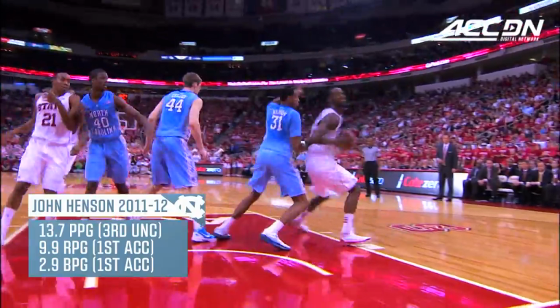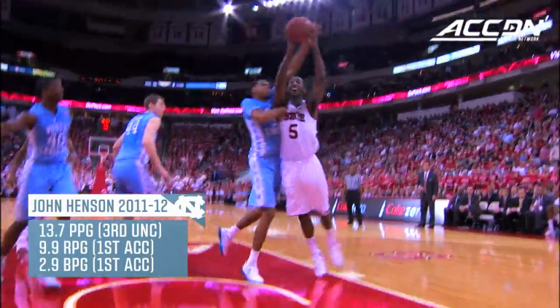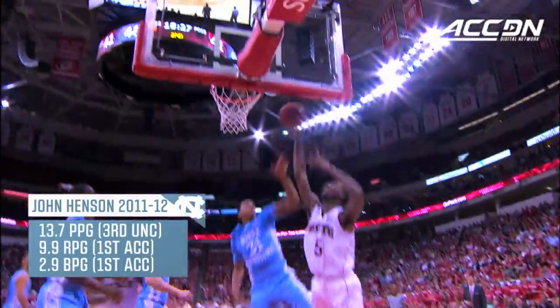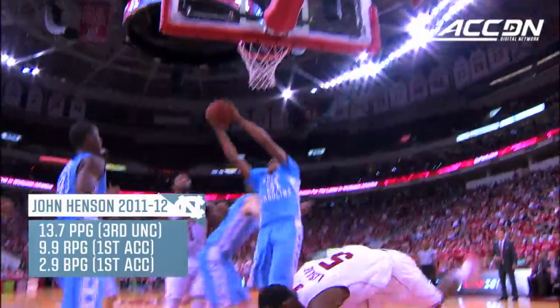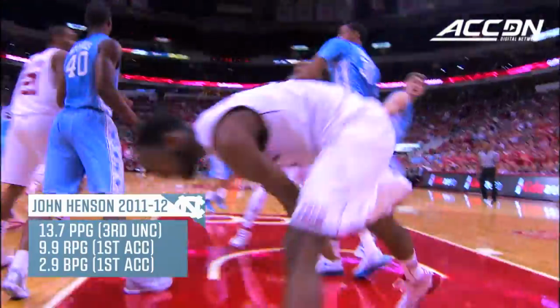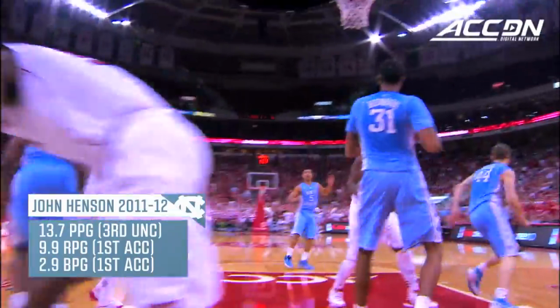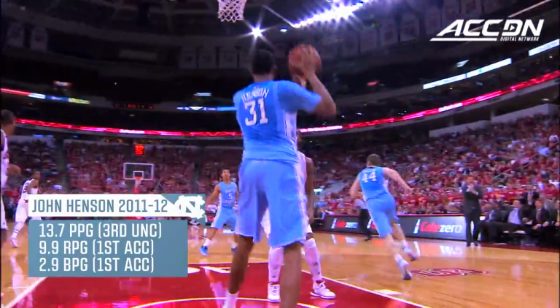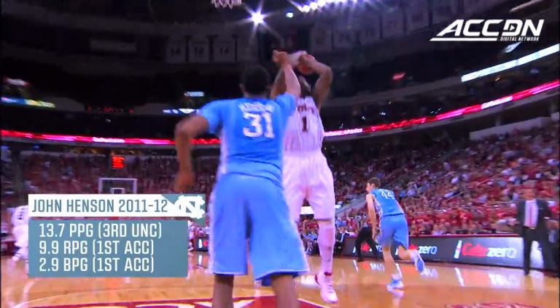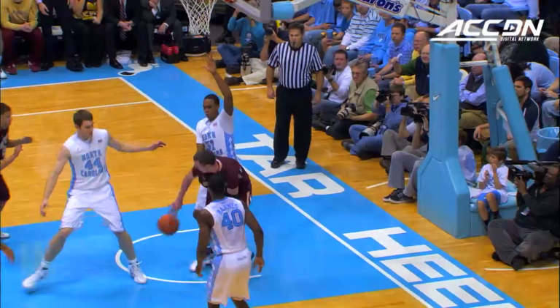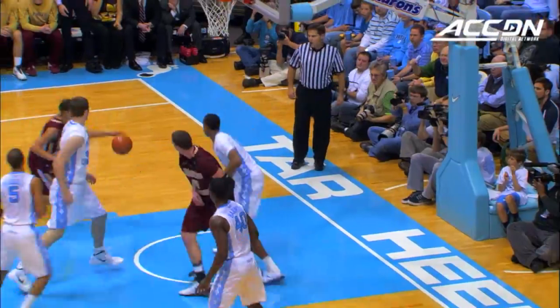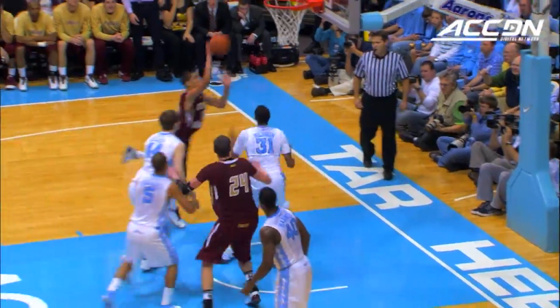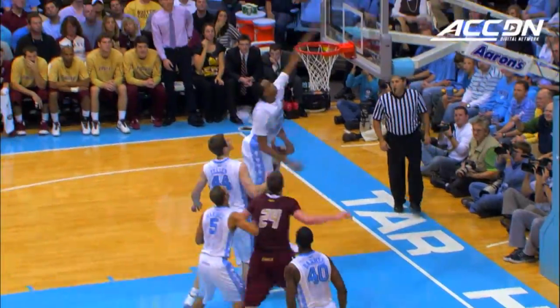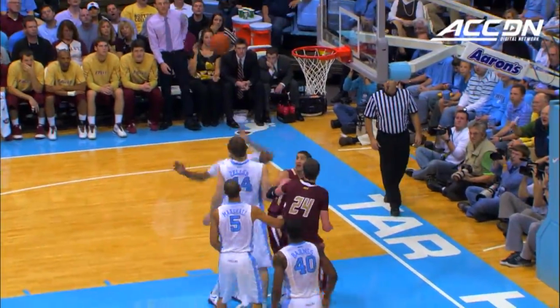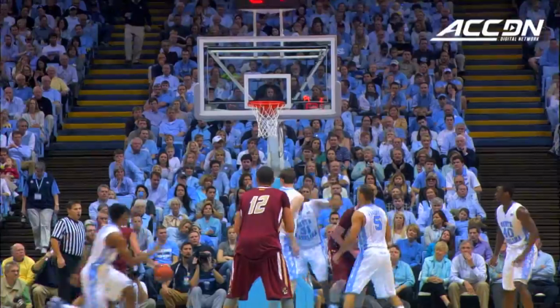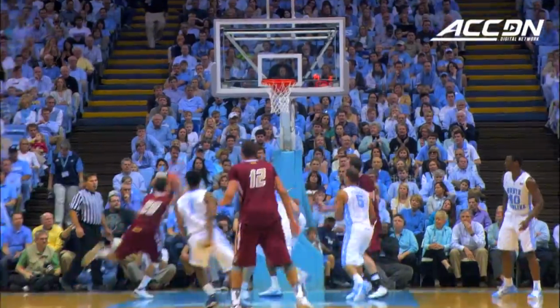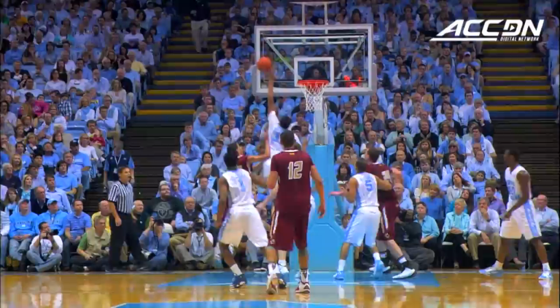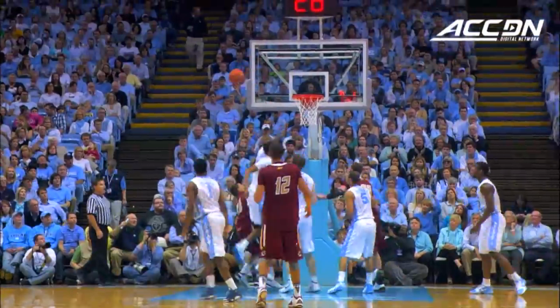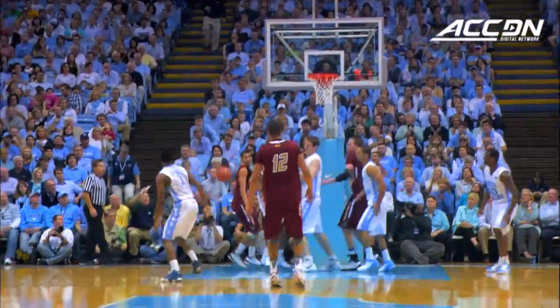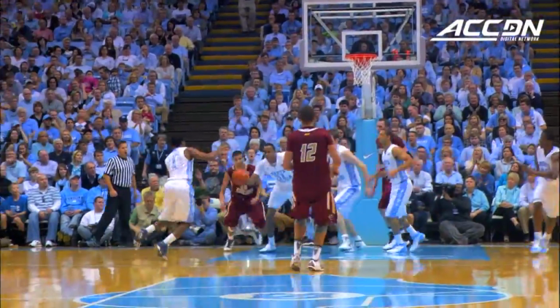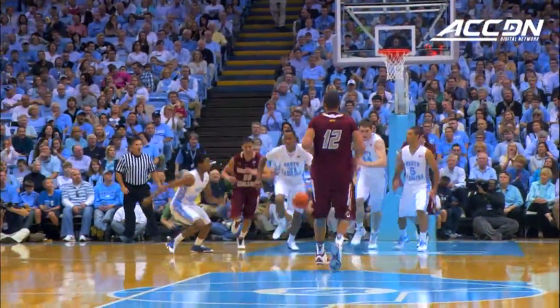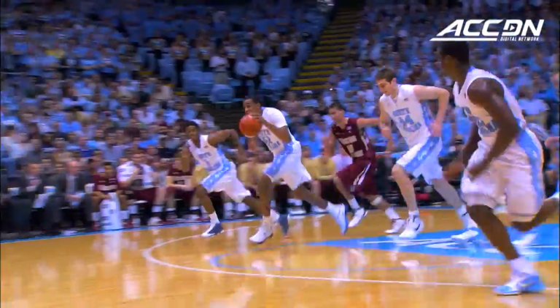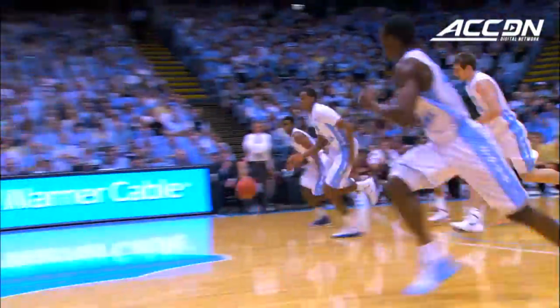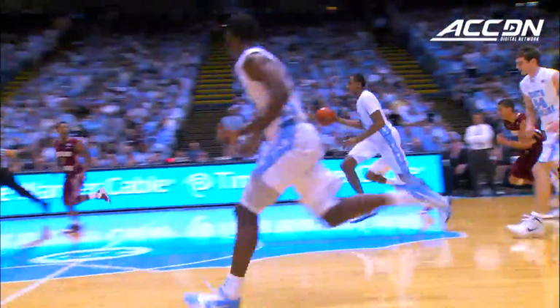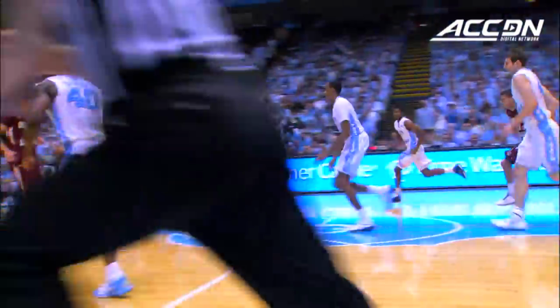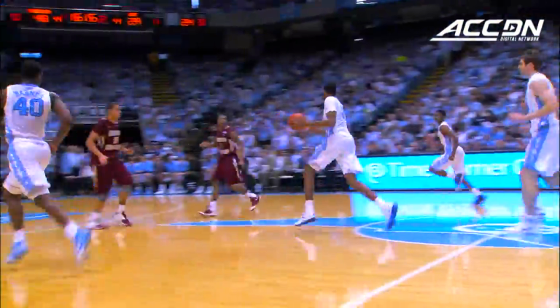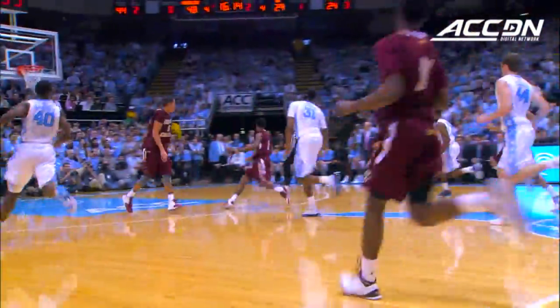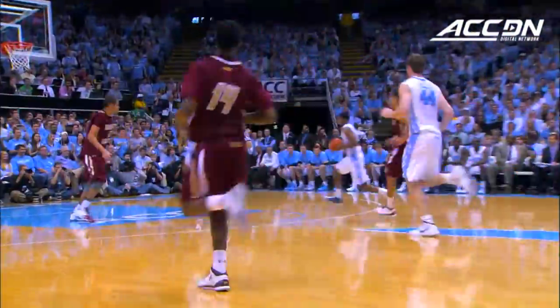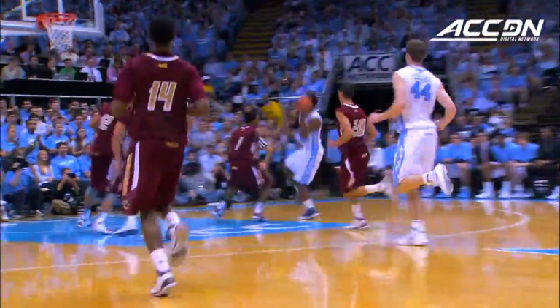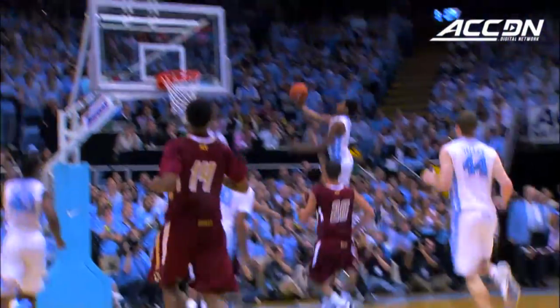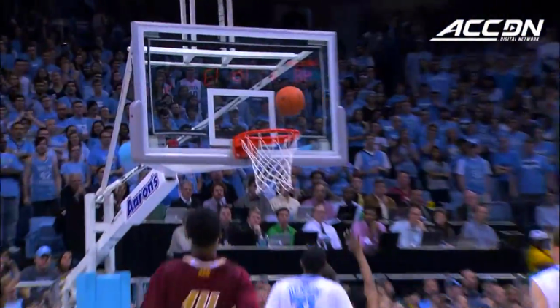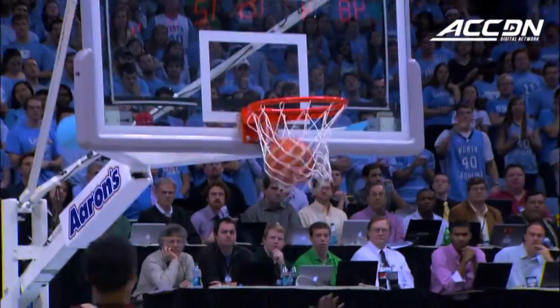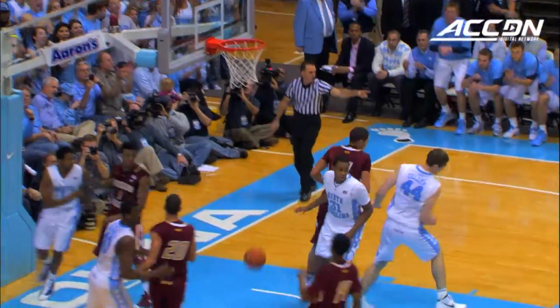C.J. Leslie turns inside — that time blocked by Henson. There's the leading shot blocker, has another one. The average is three a game, and they take it to the other end.